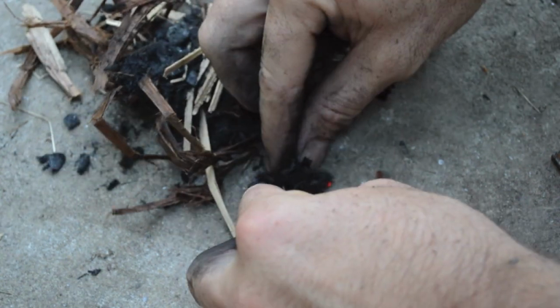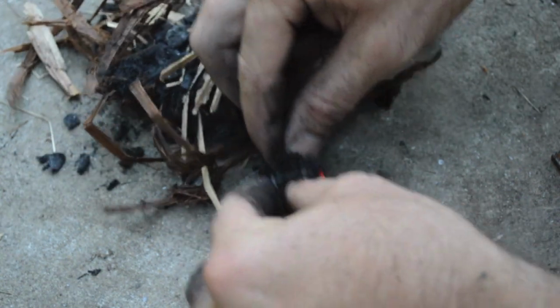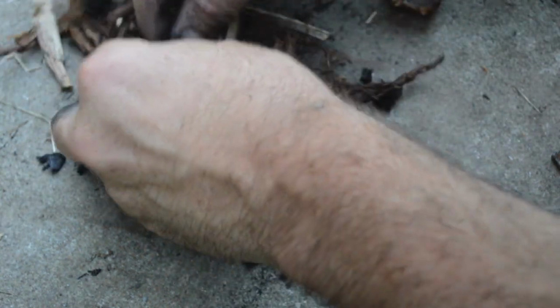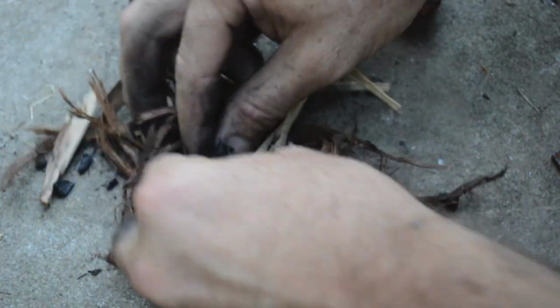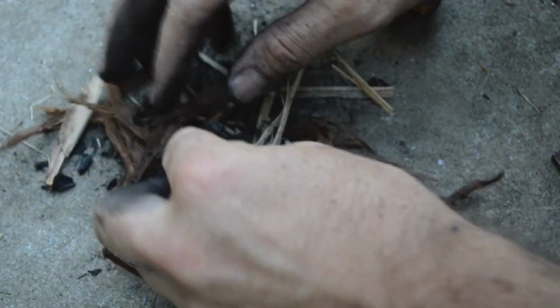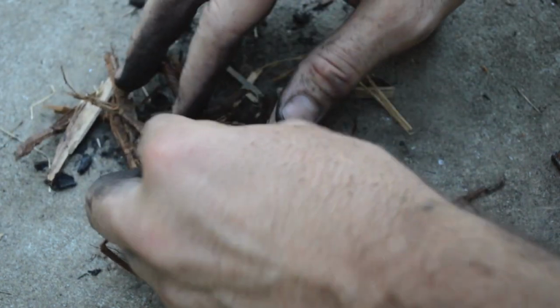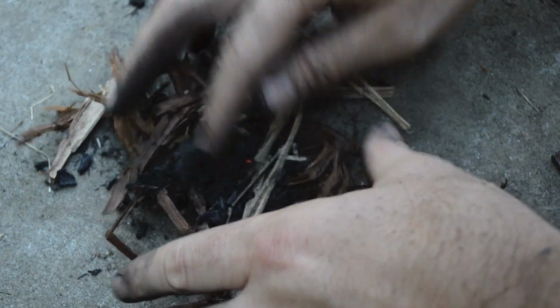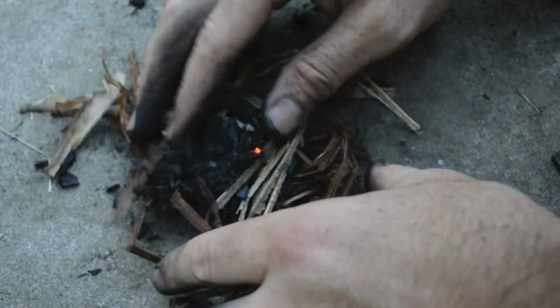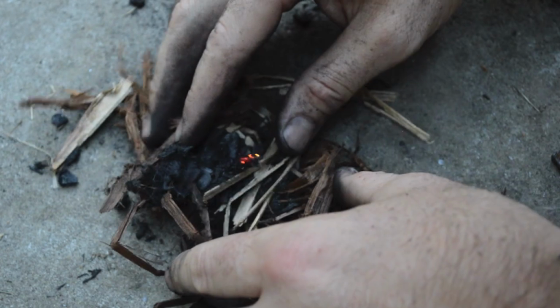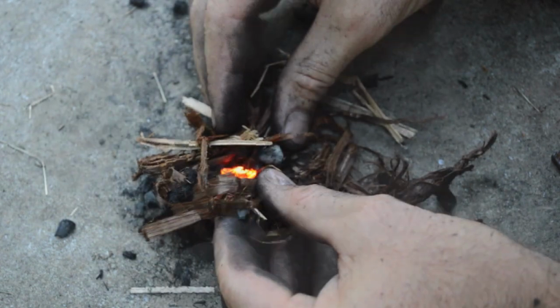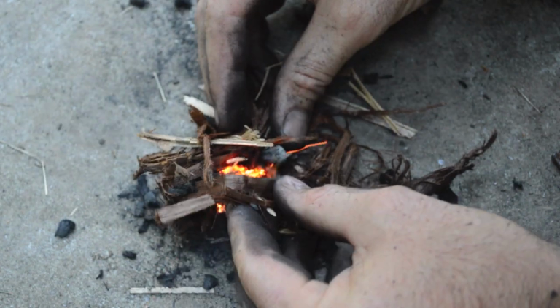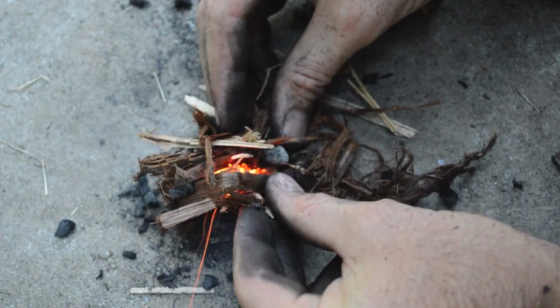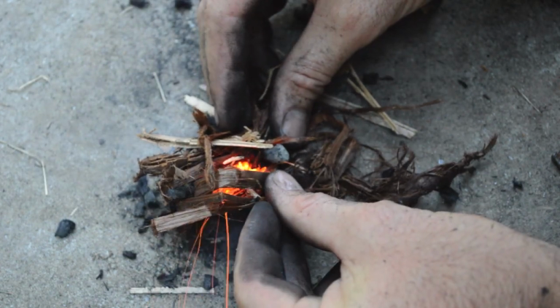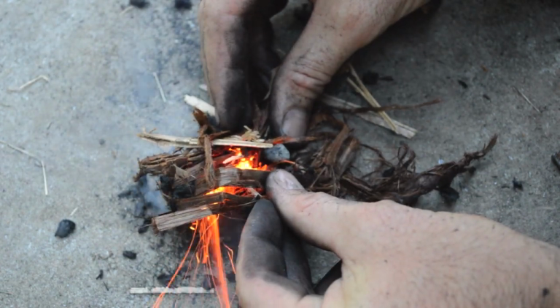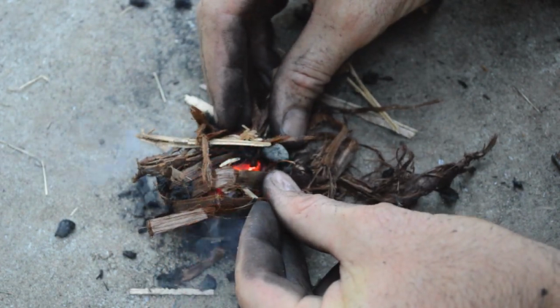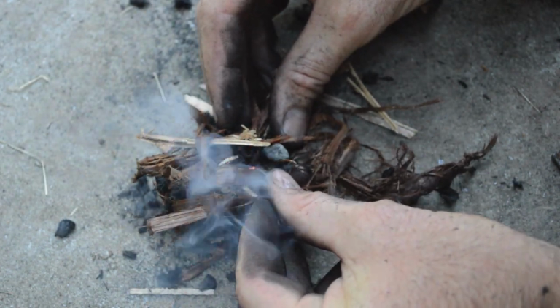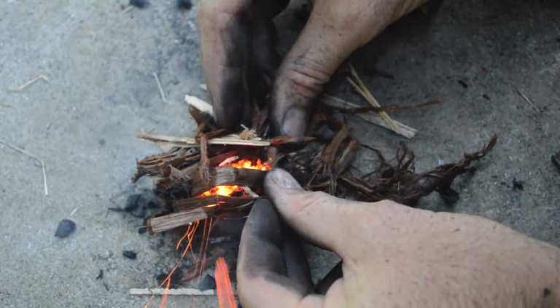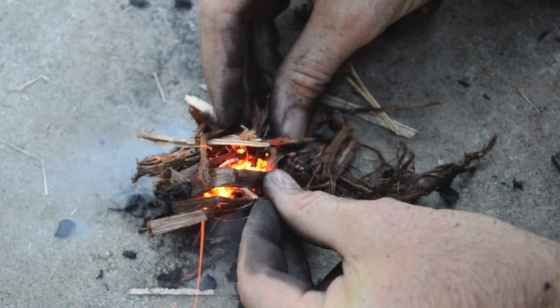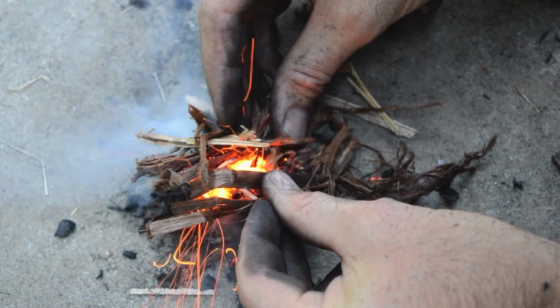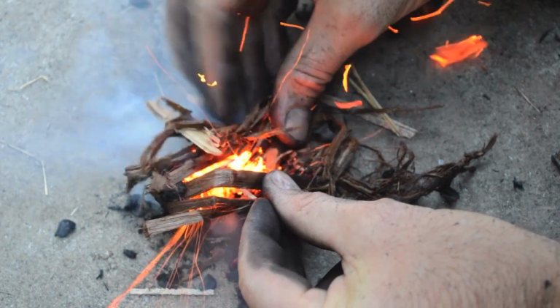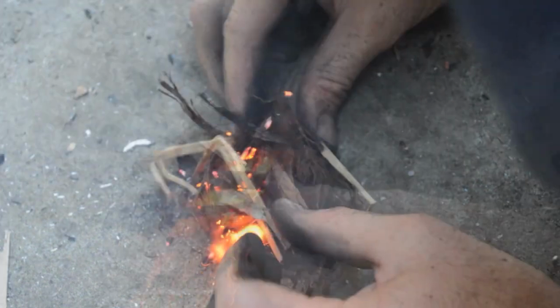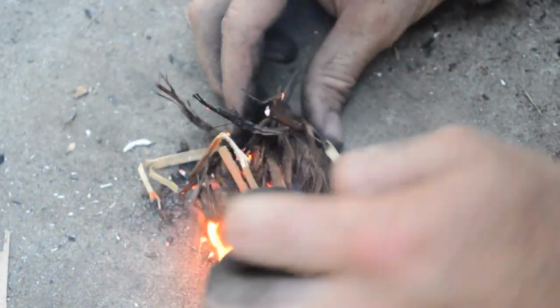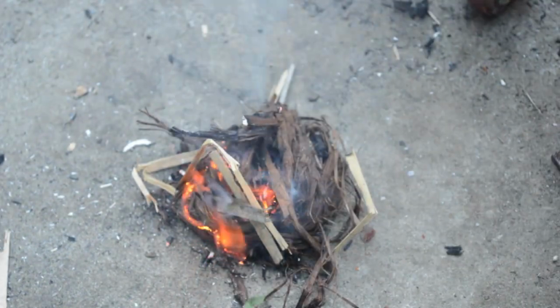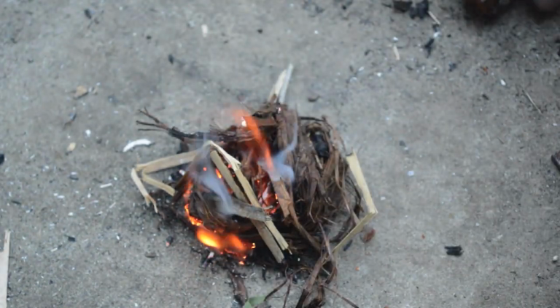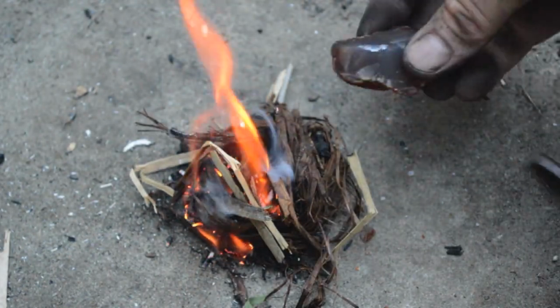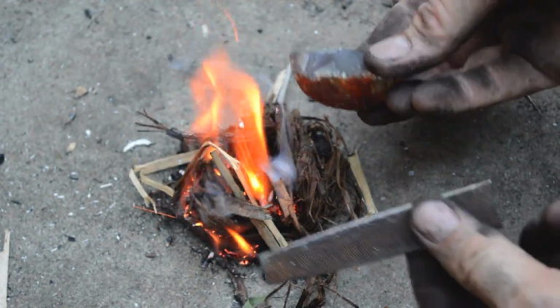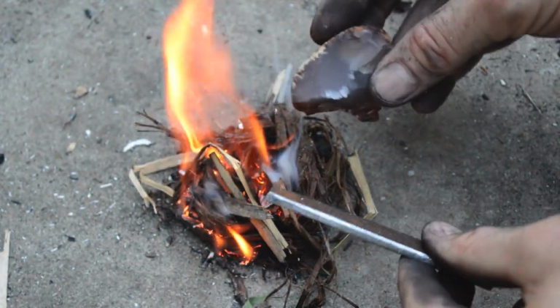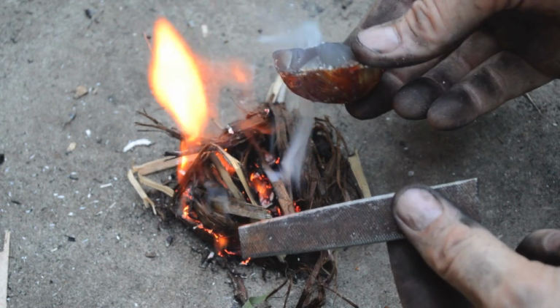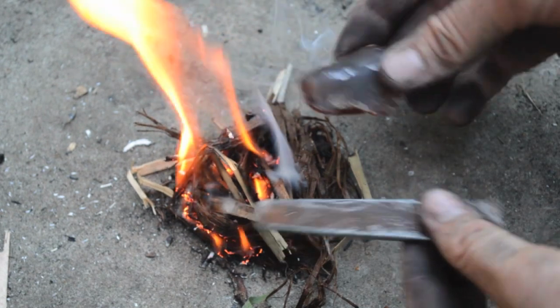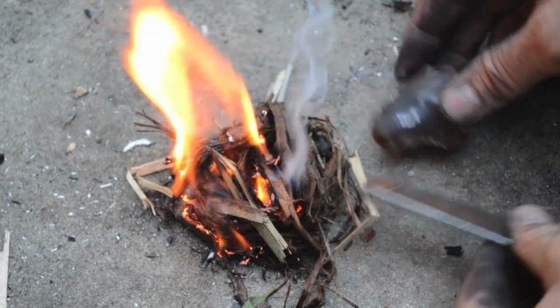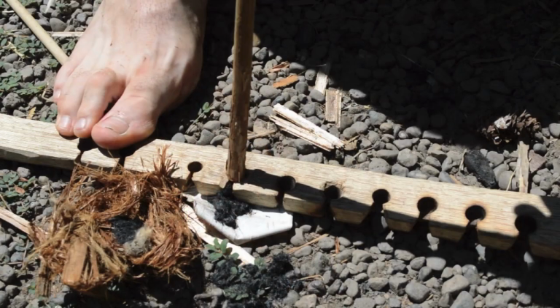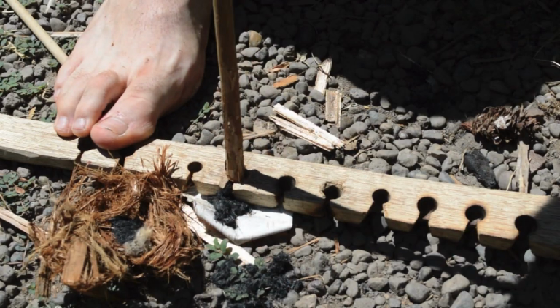Once you catch a spark, just blow on the charcoal and it will start igniting. Then you can place your charcoal in a tinder bundle — have more charcoal in there — and just lightly blow on it, and within a few seconds you'll start to see smoke and your tinder will catch on fire. It's so easy, and this stuff is really useful to have in your survival kit.